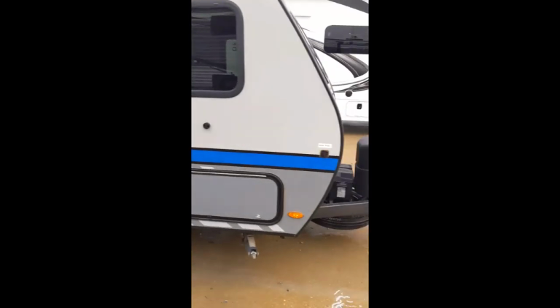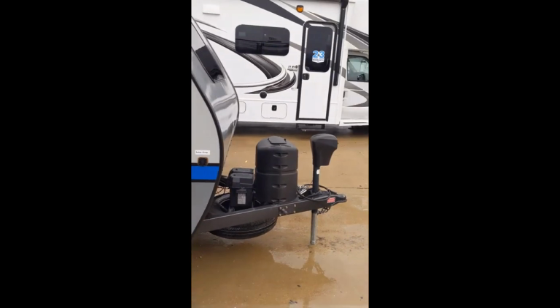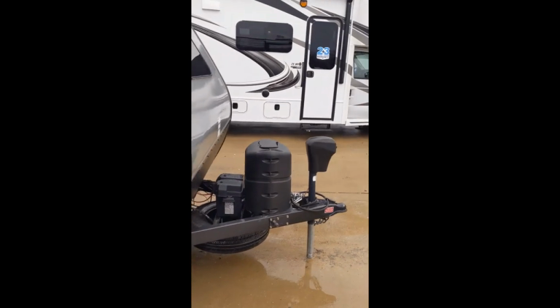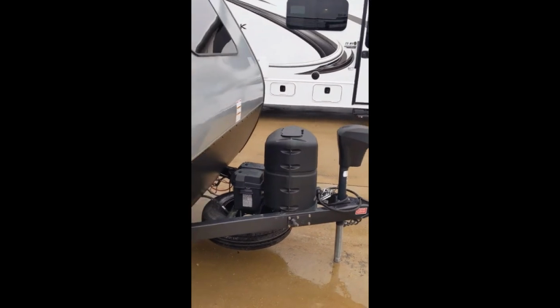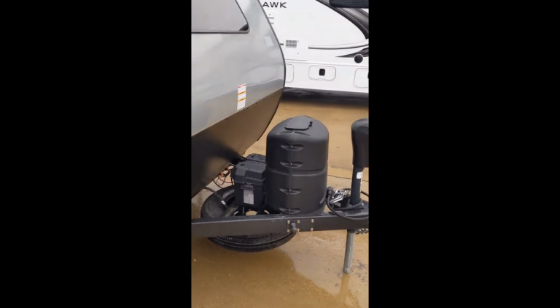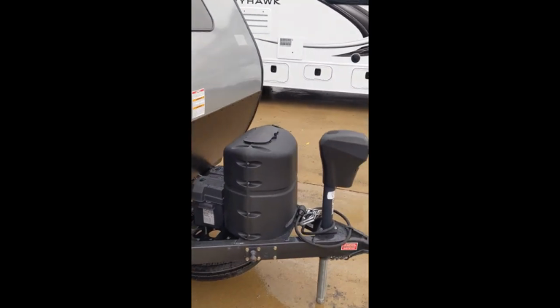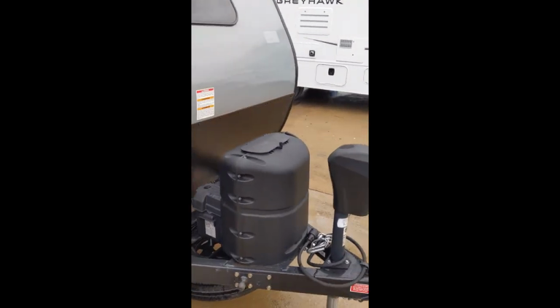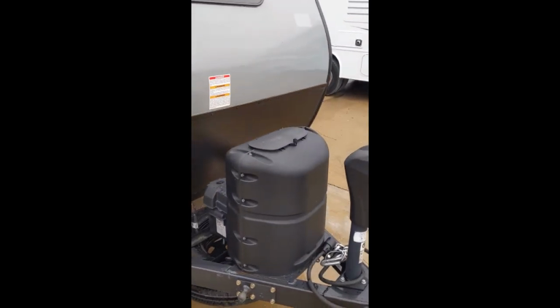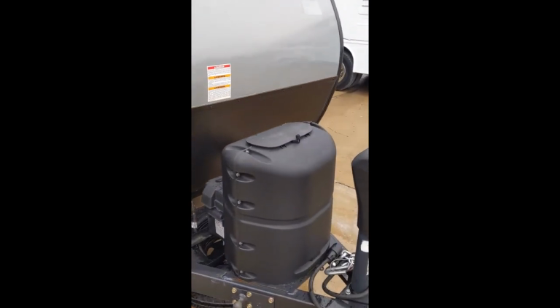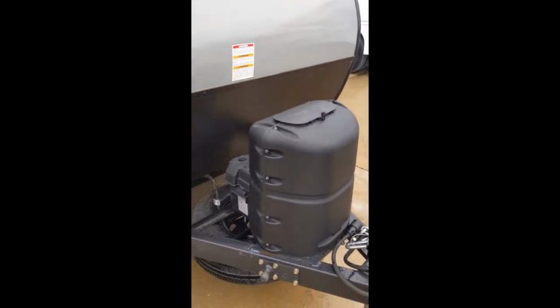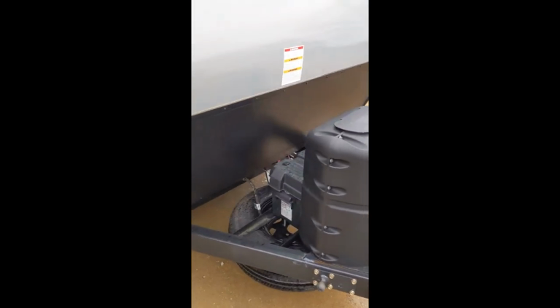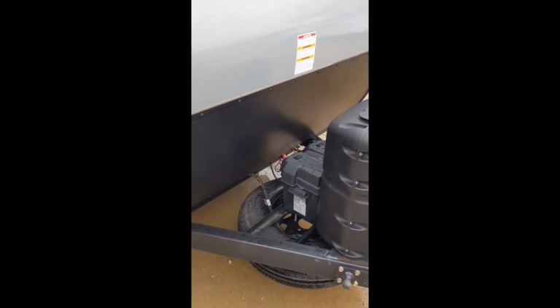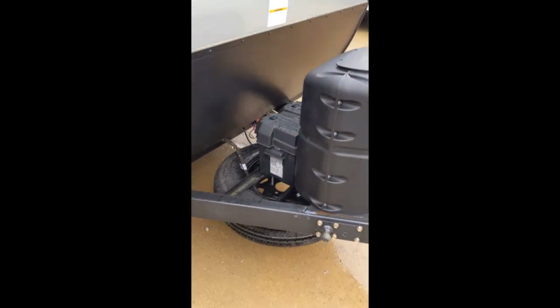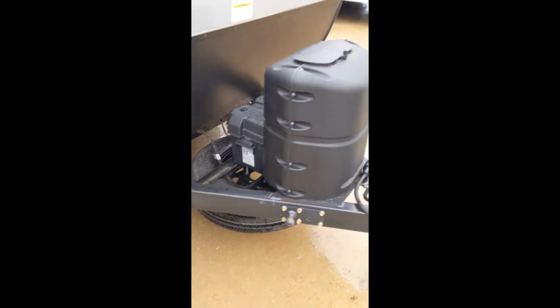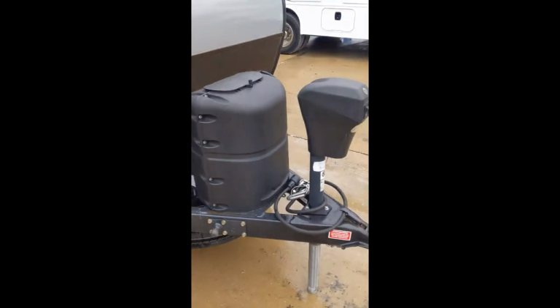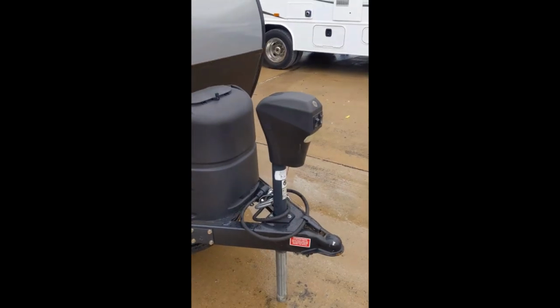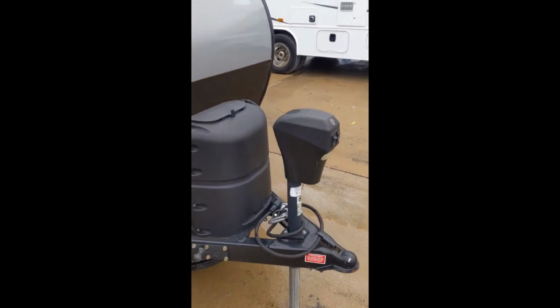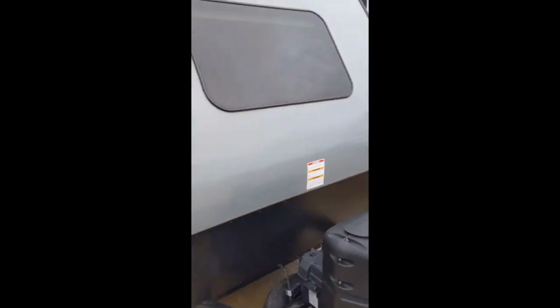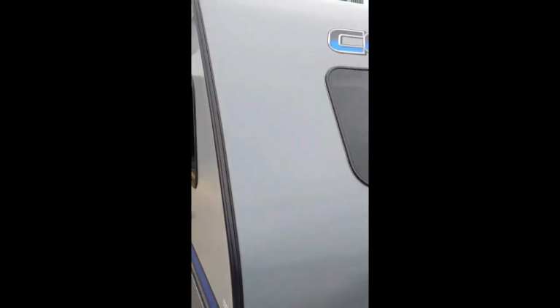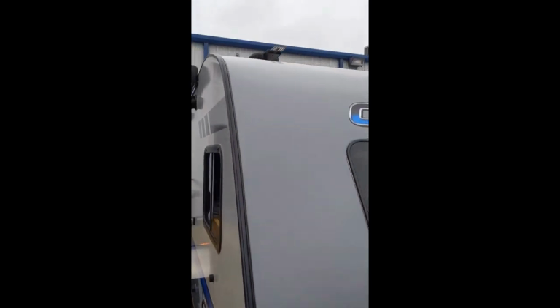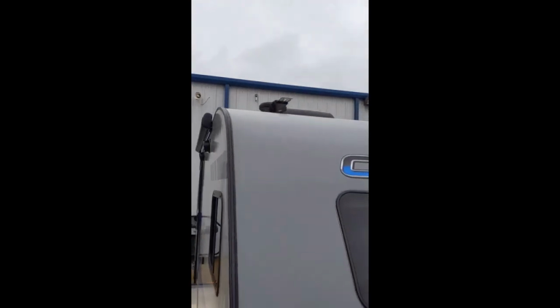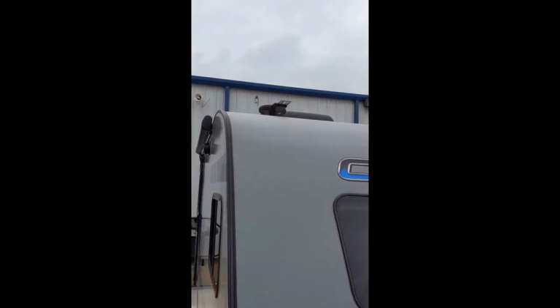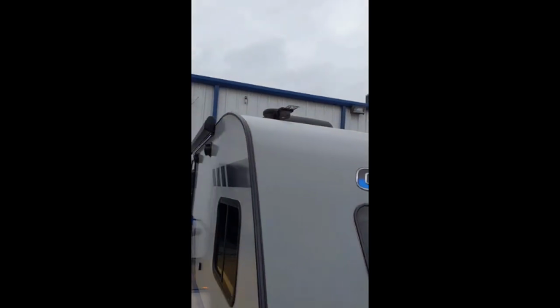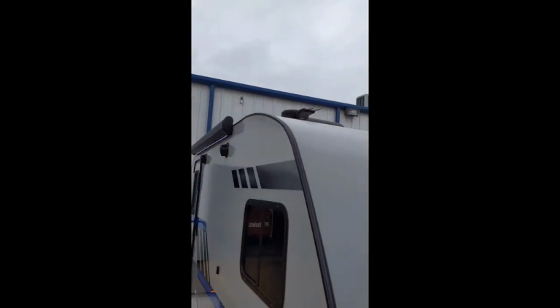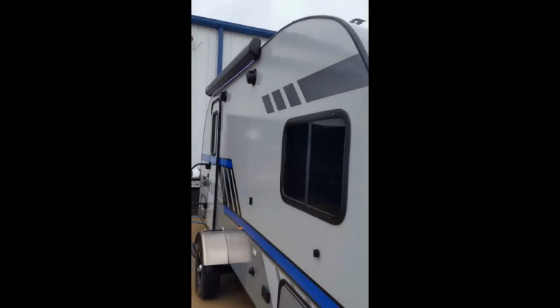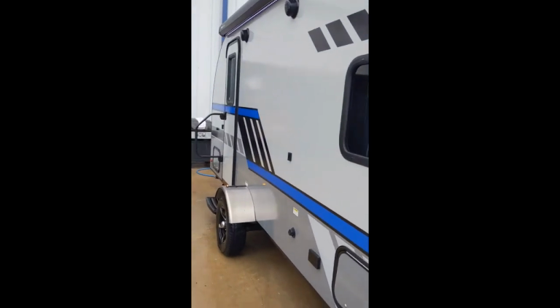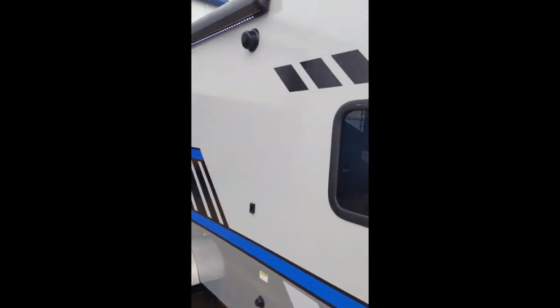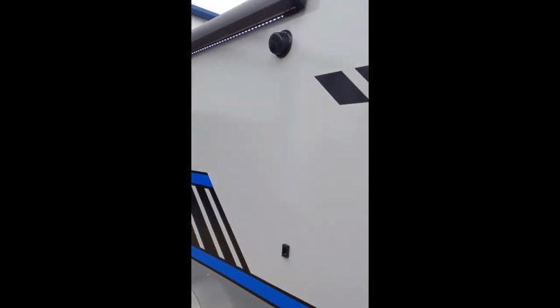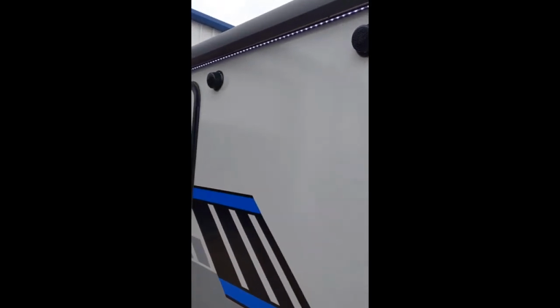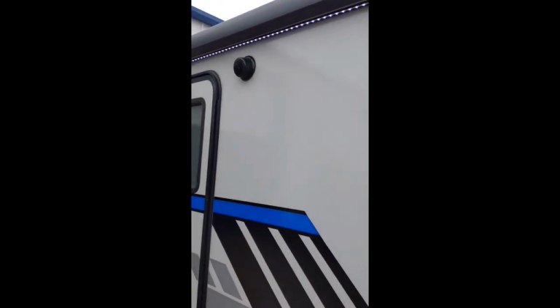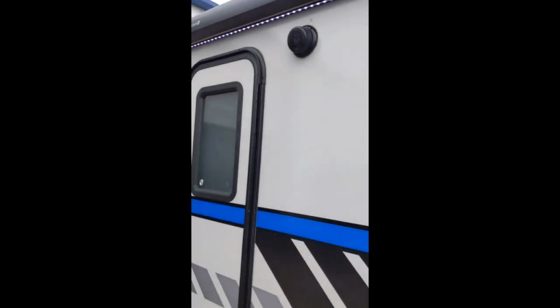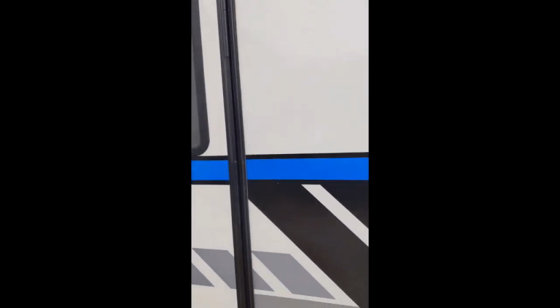It does have the bottle cover, the battery with the battery cover, the spare tire, electric tongue jack, and on top it does have the TV antenna and outside speakers.